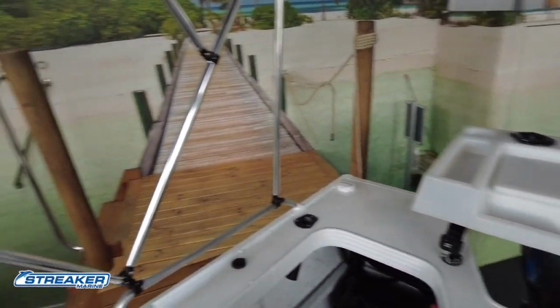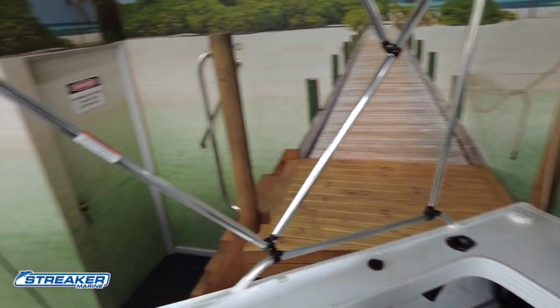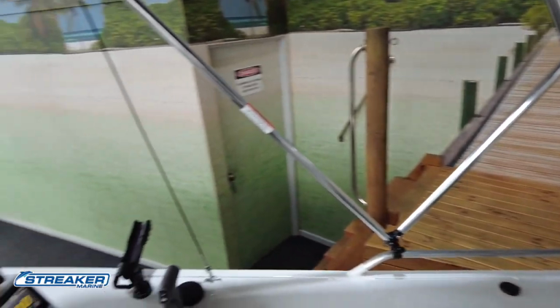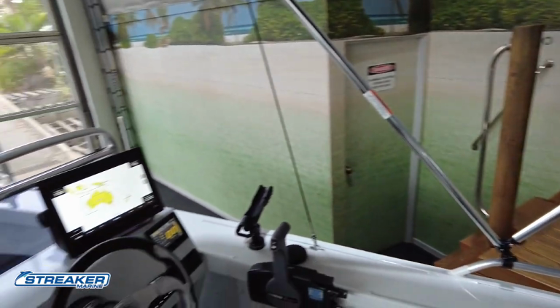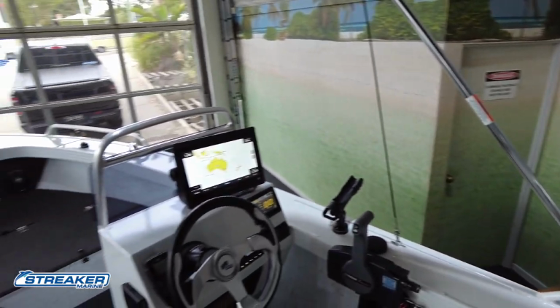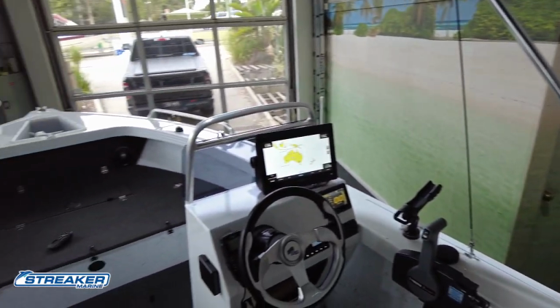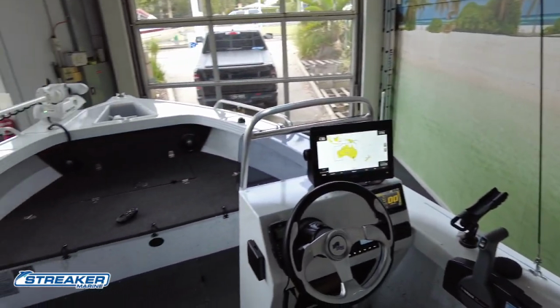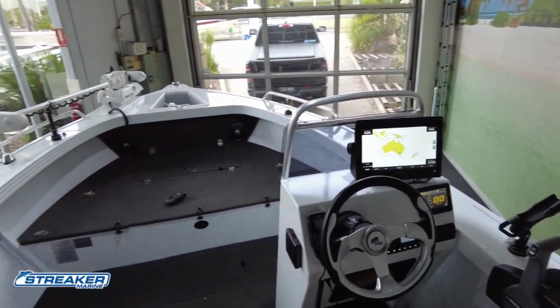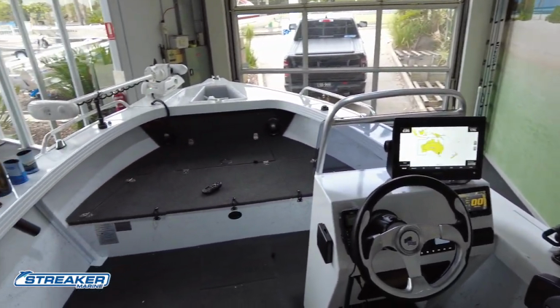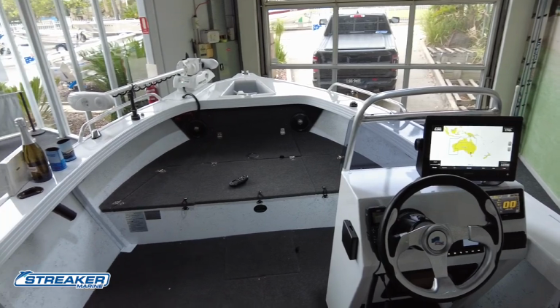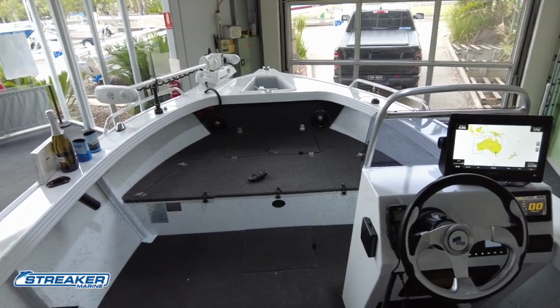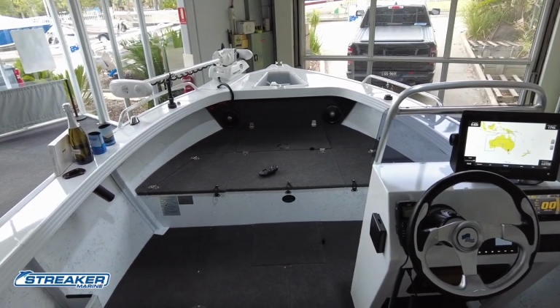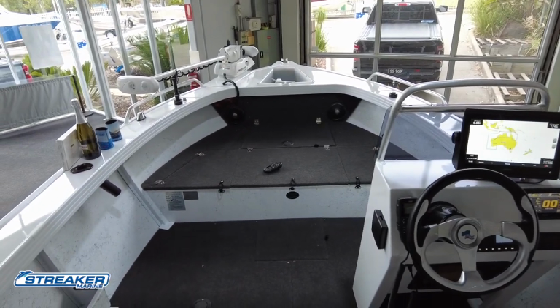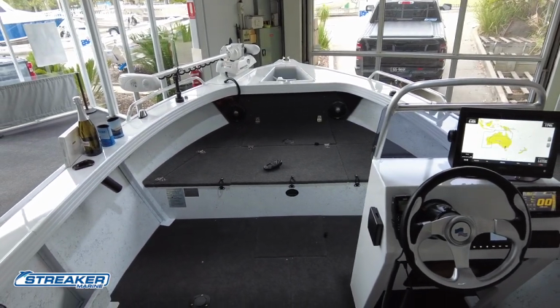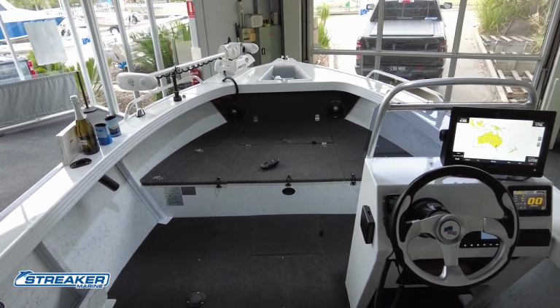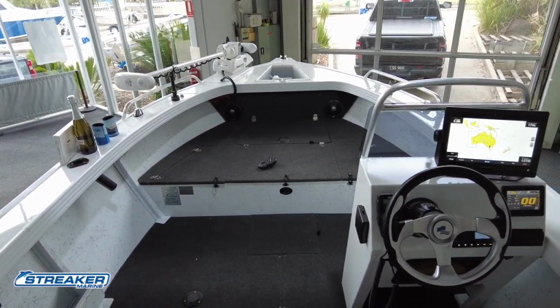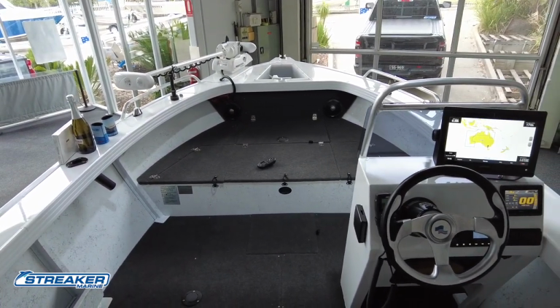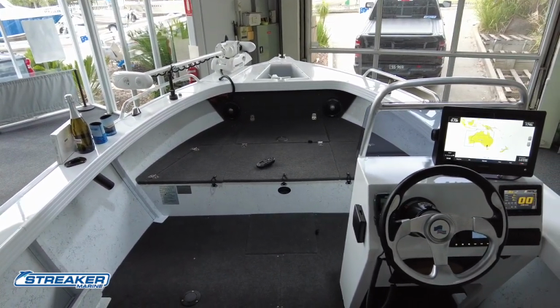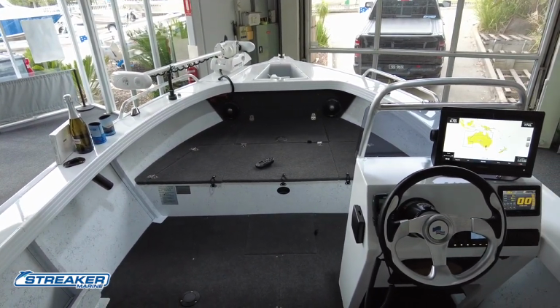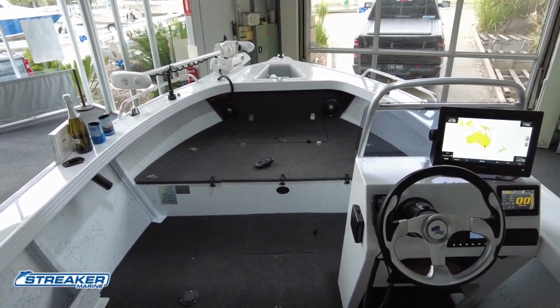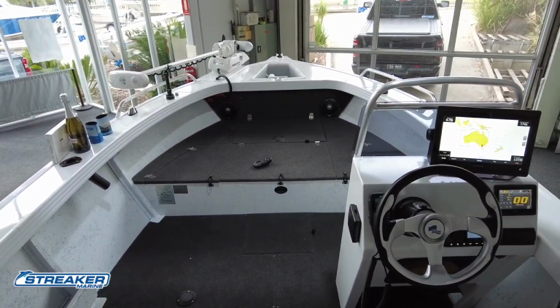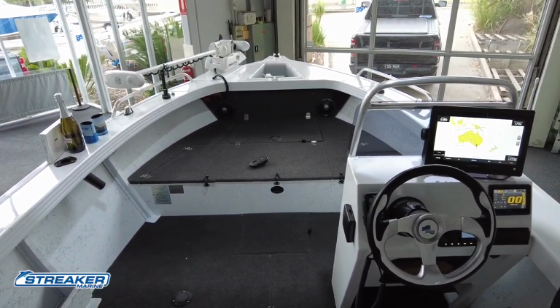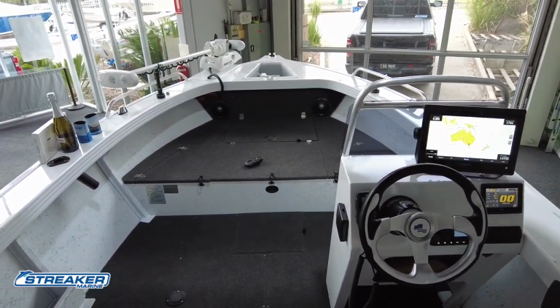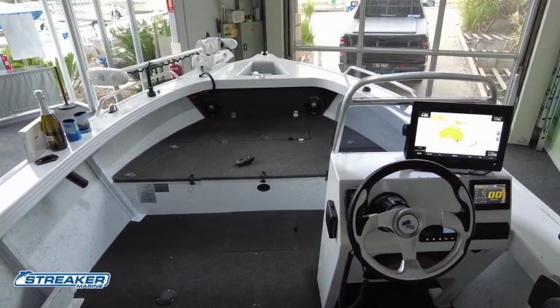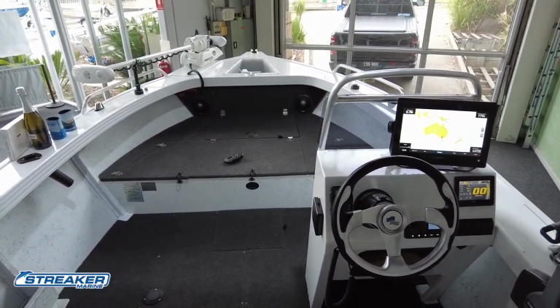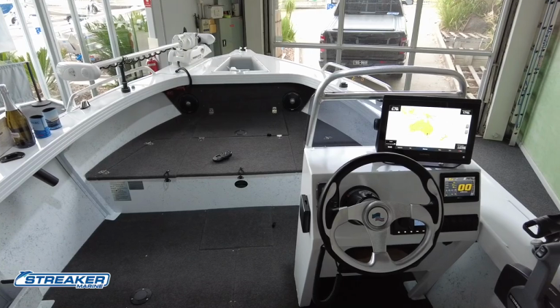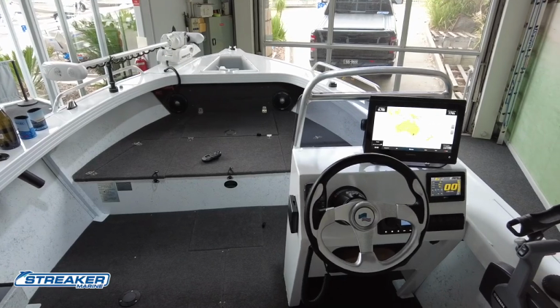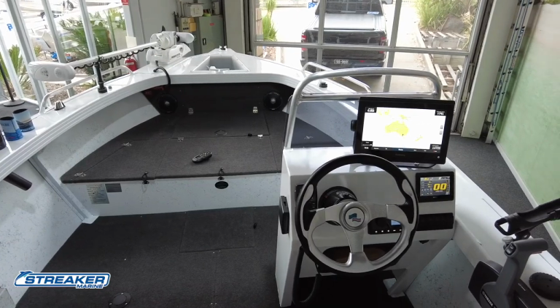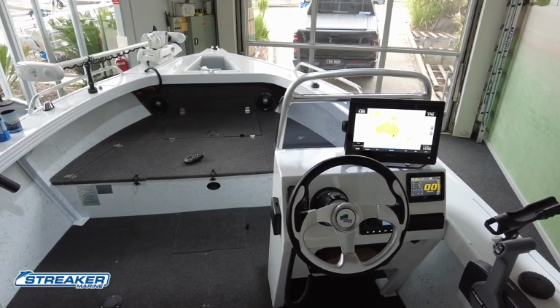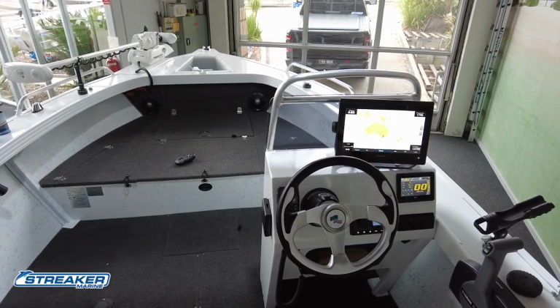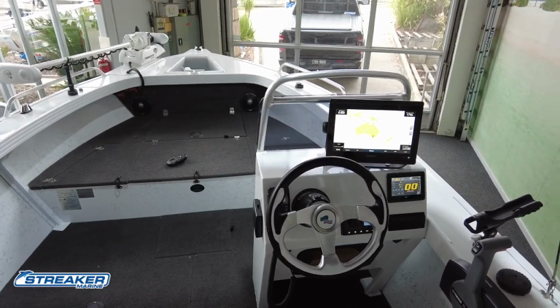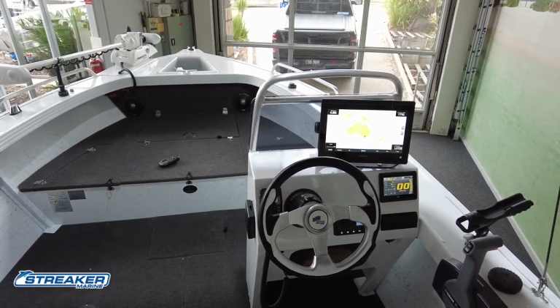If you have any more questions, please feel free to contact Streaker Marine — we'd love to help you with your next boat purchase. Thanks for watching.